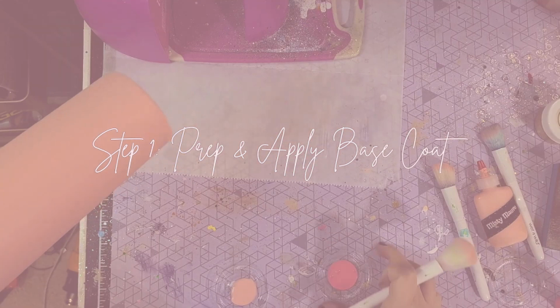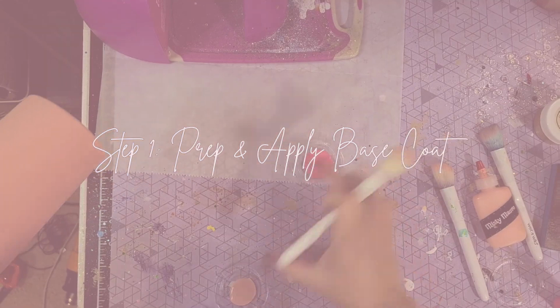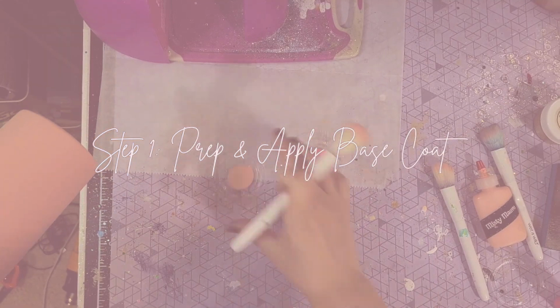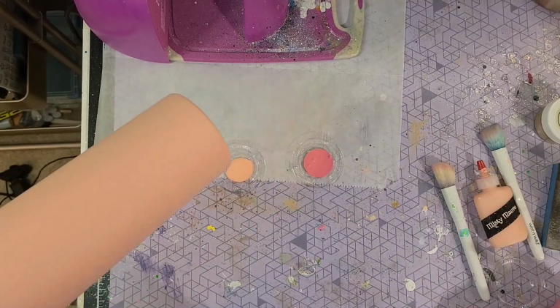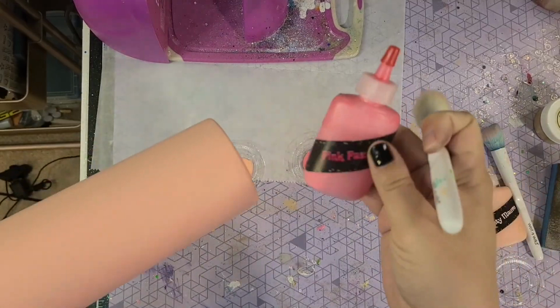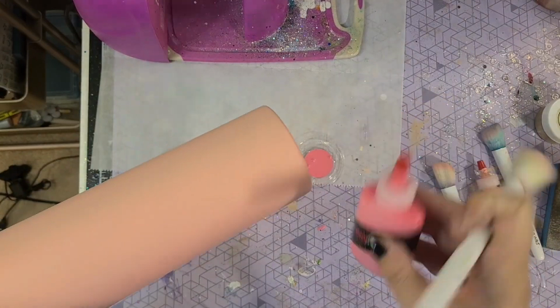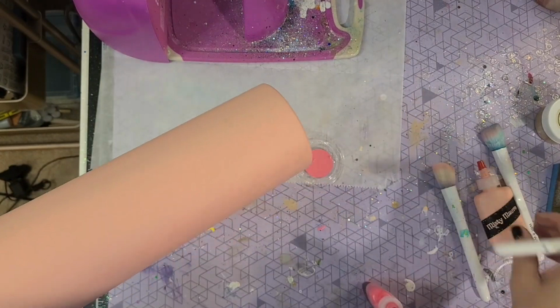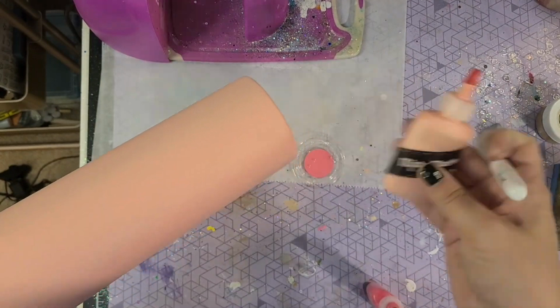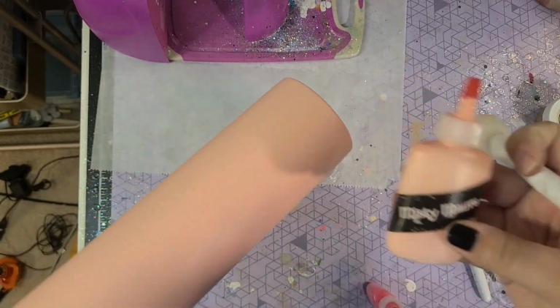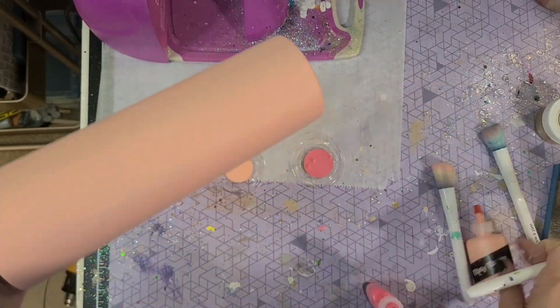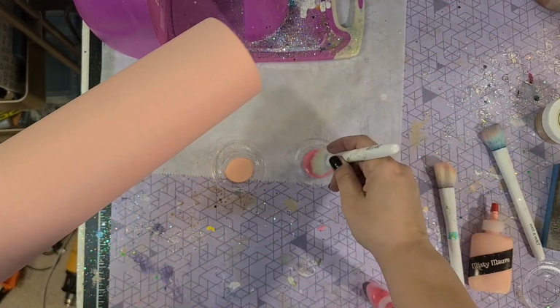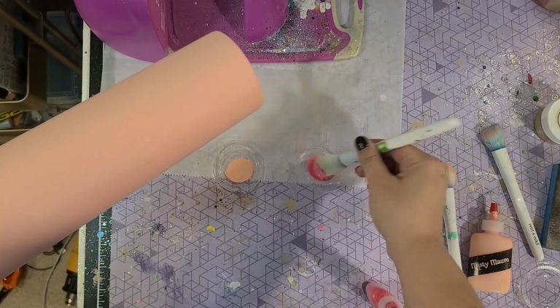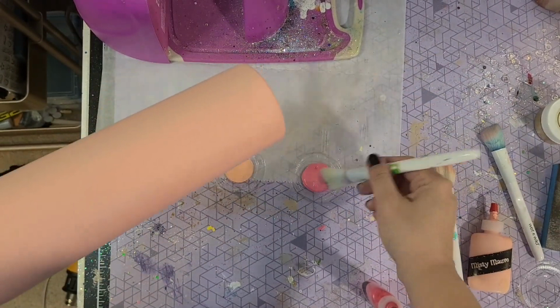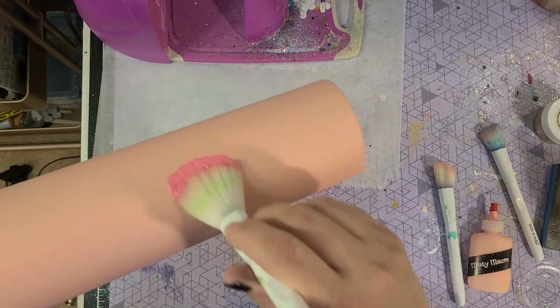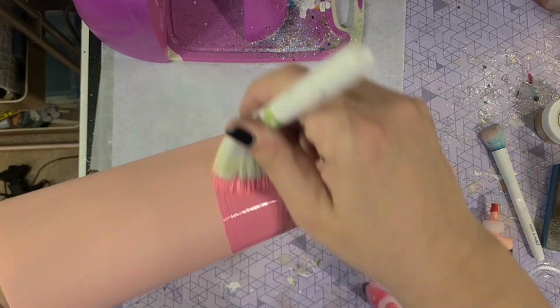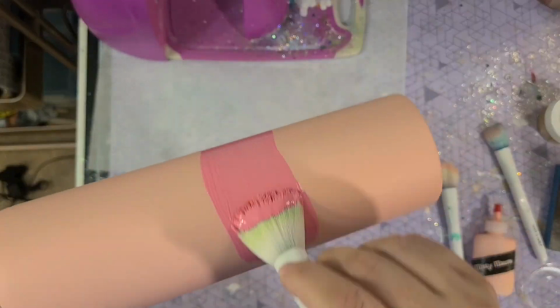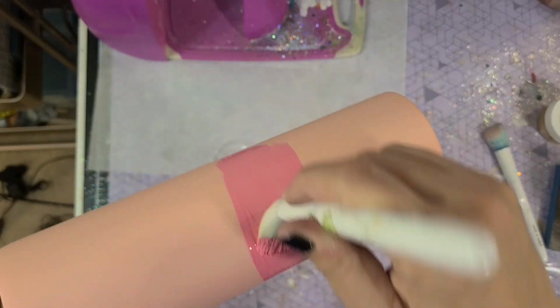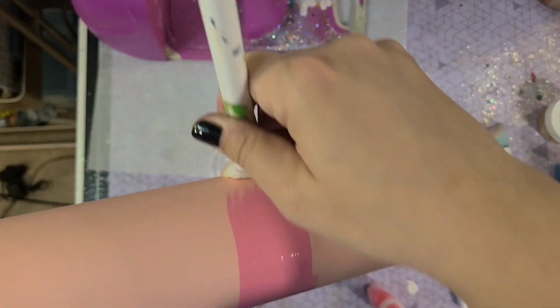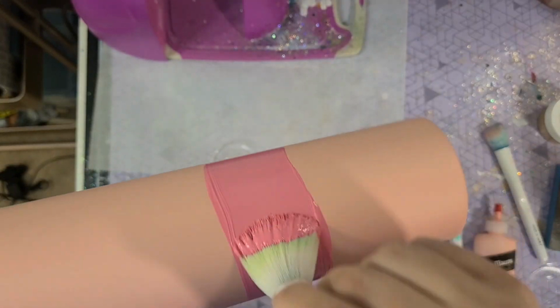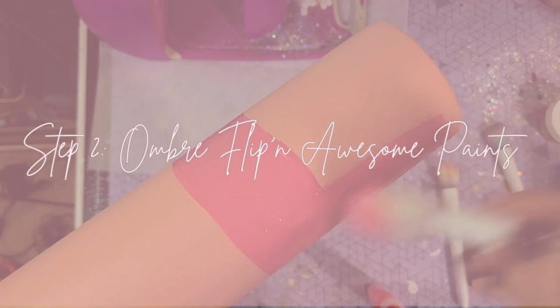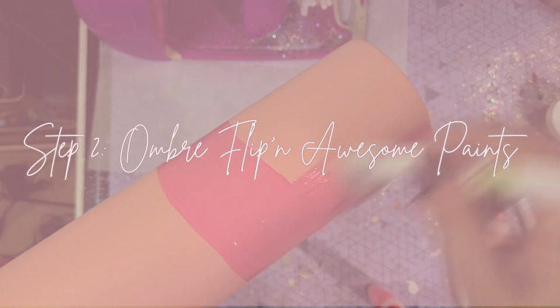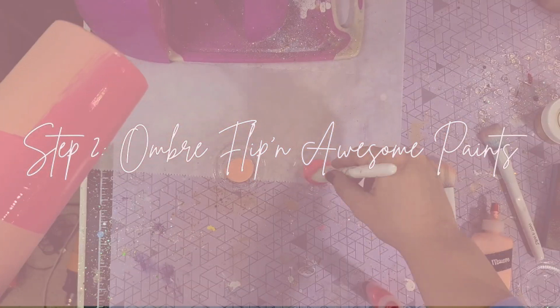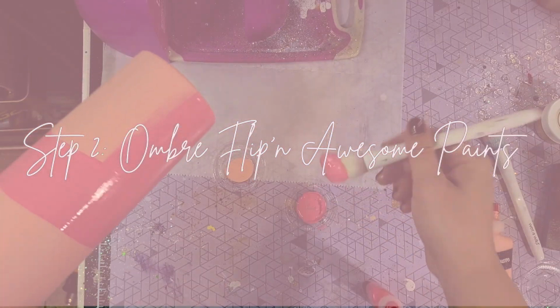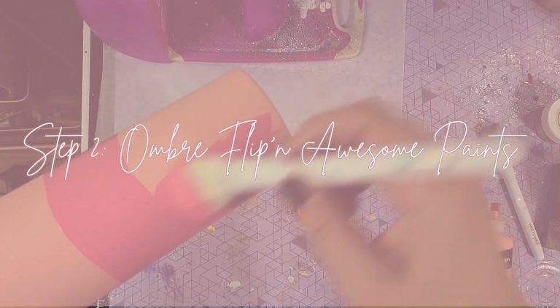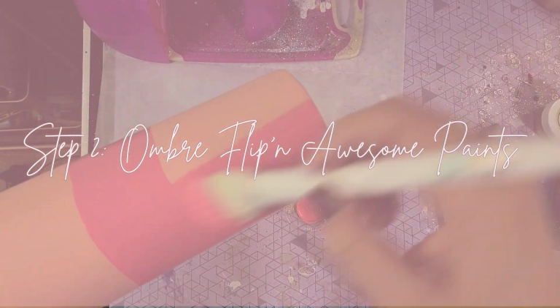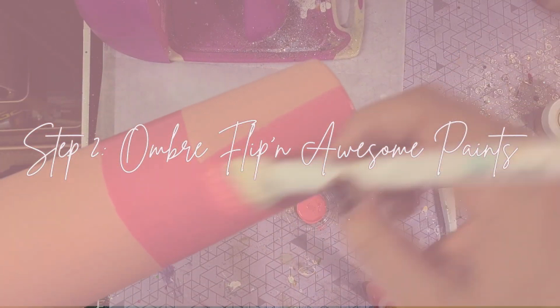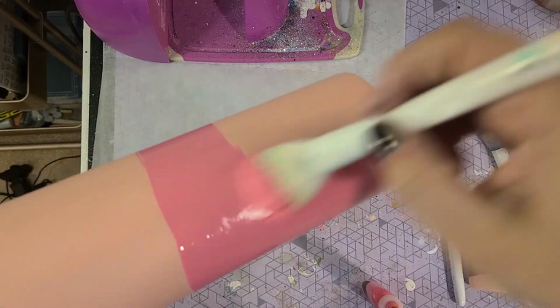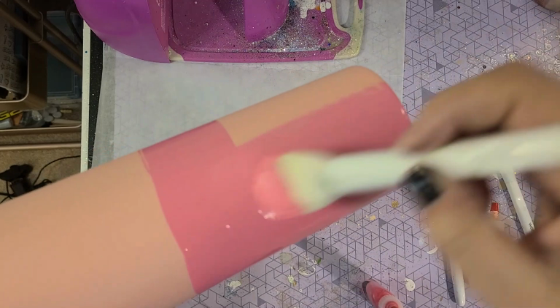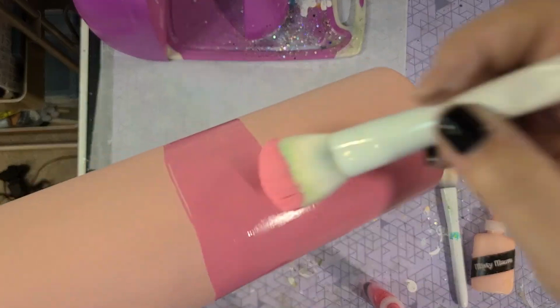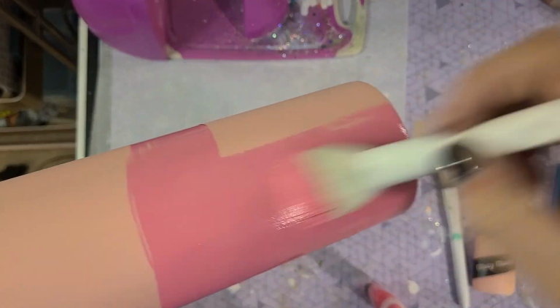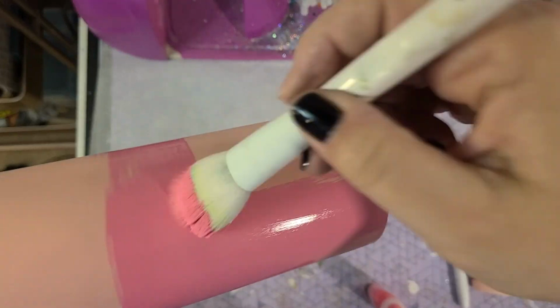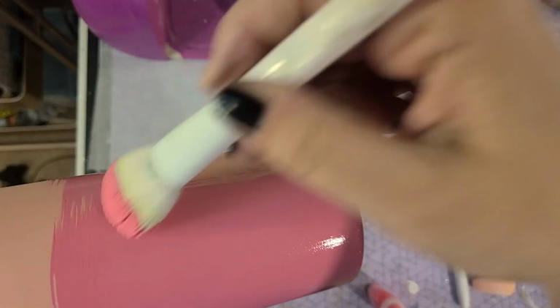So I decided to prep the tumbler and do a couple coats of that misty mauve. I really only did that first because I had another project going, but it did help get that full coverage.